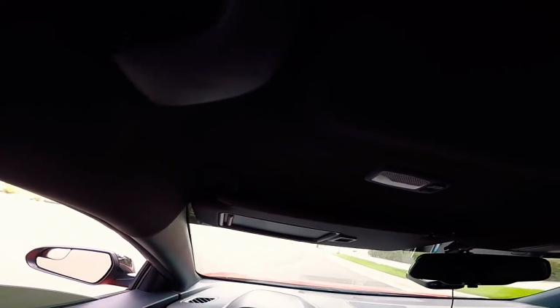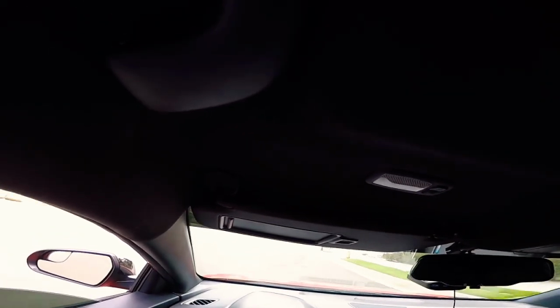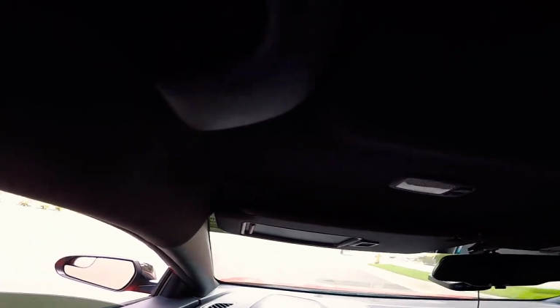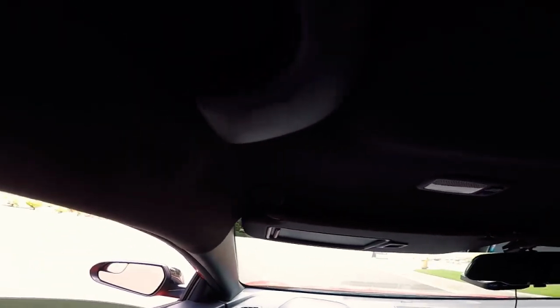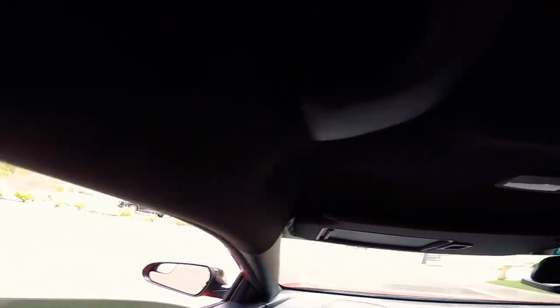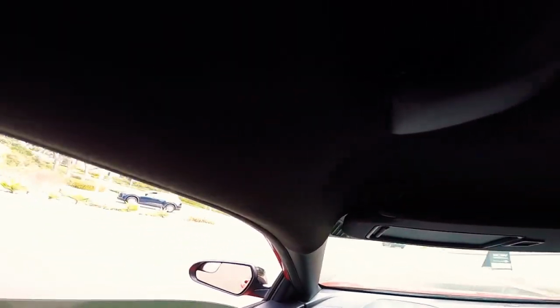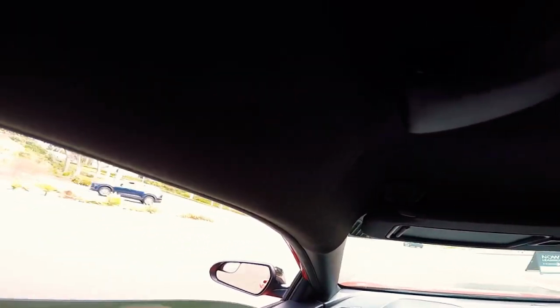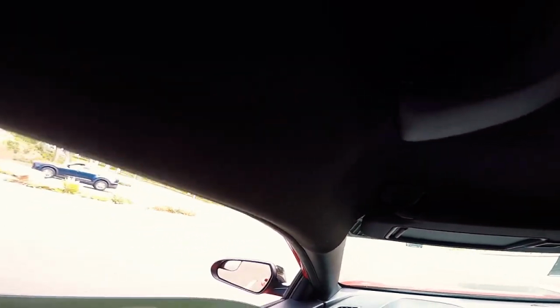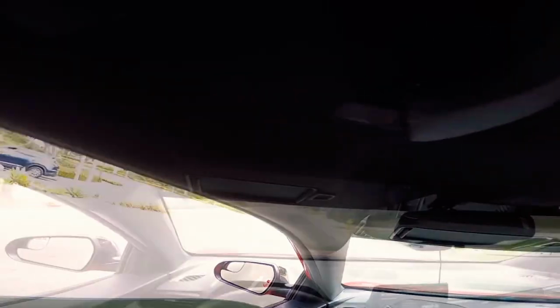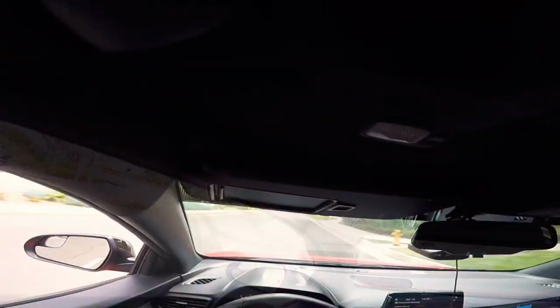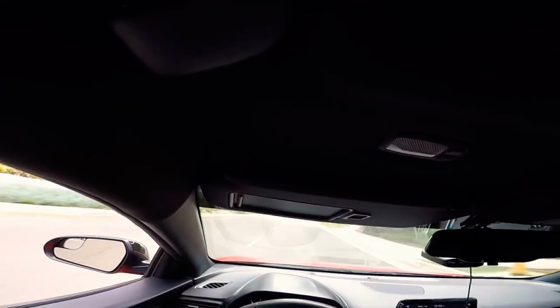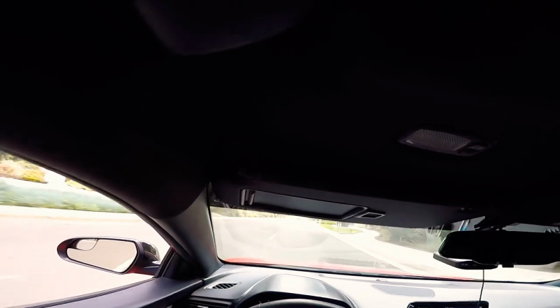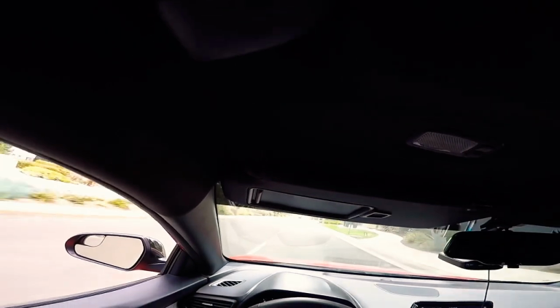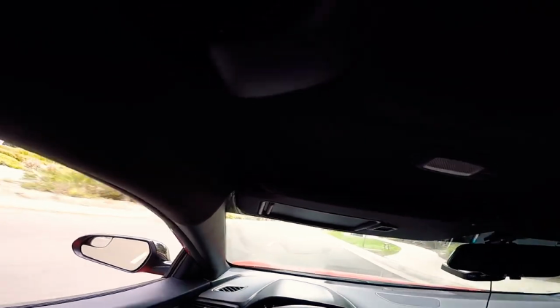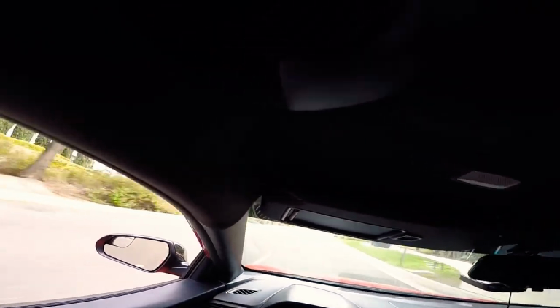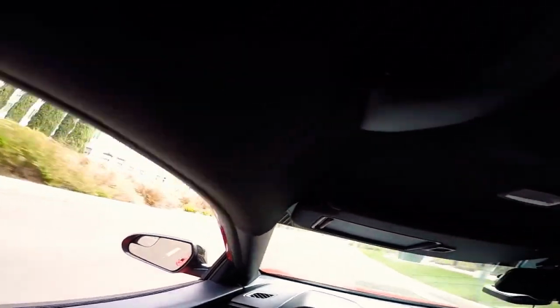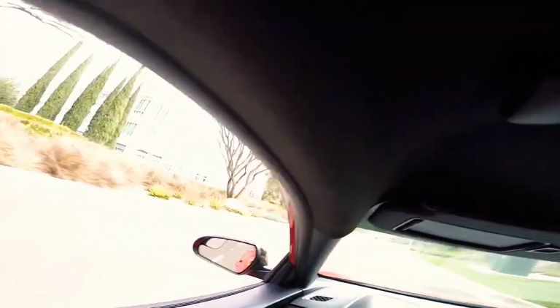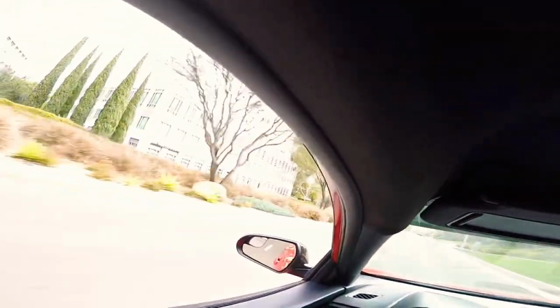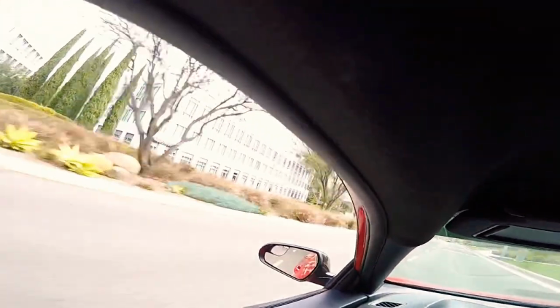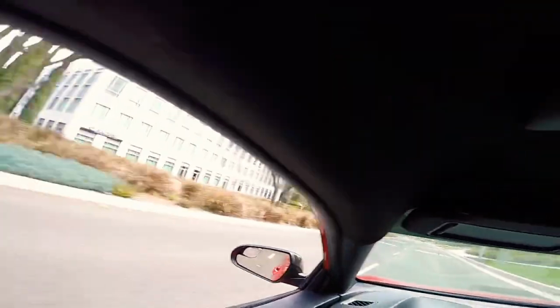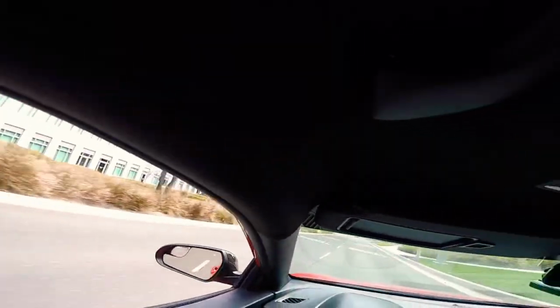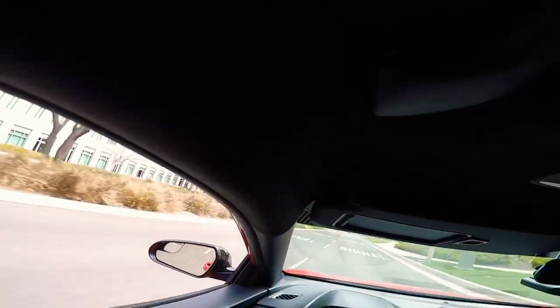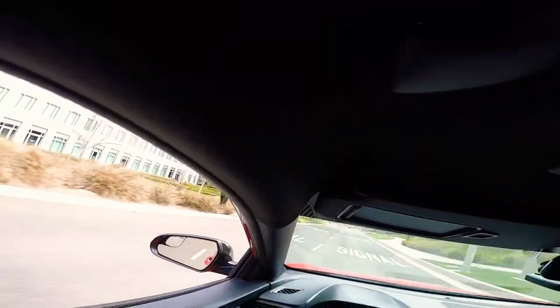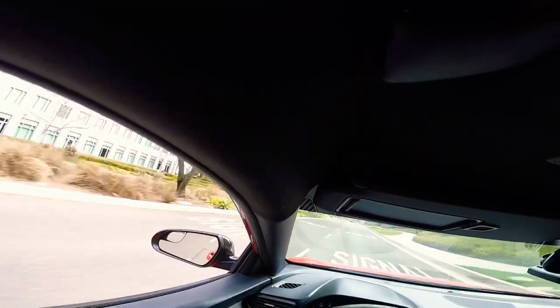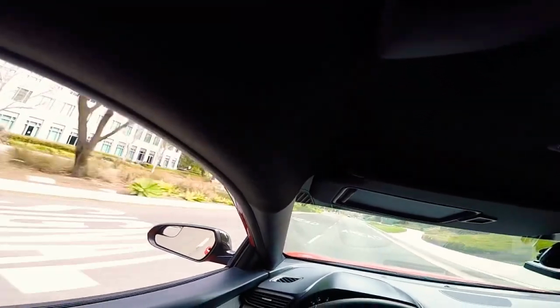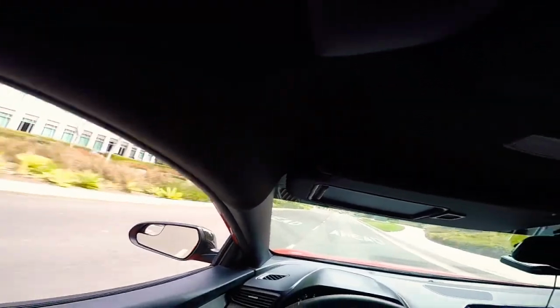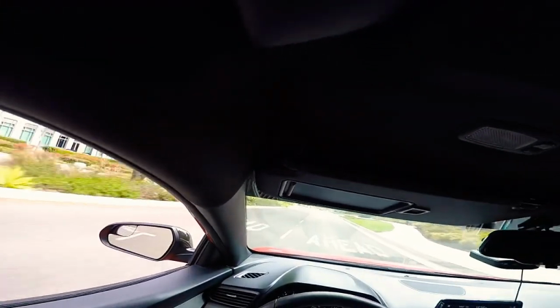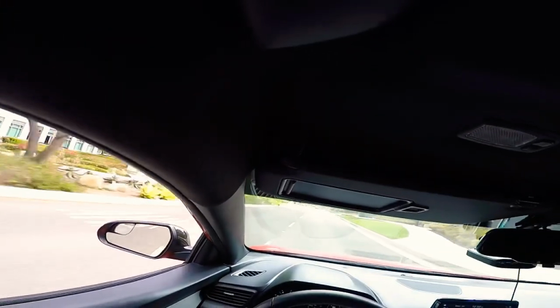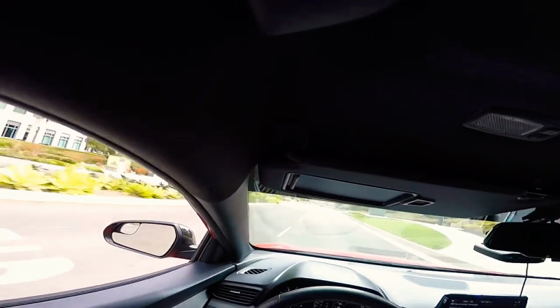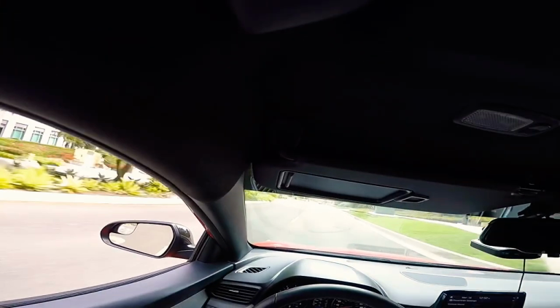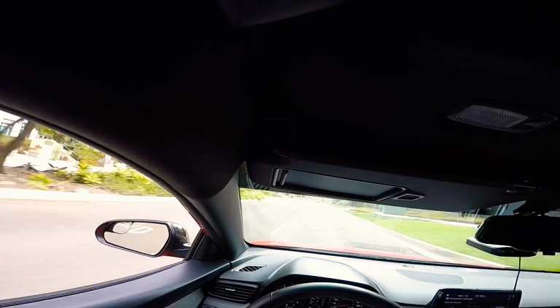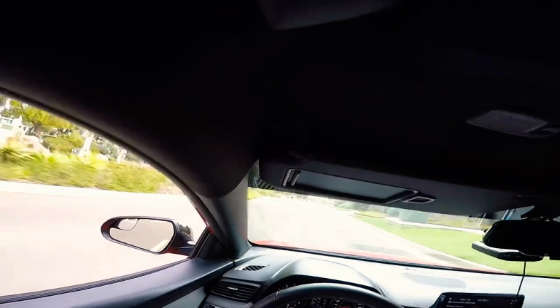This car's a riot. Thanks guys for watching — stay tuned for the next video and hope you all have a great day. Keep ripping it.